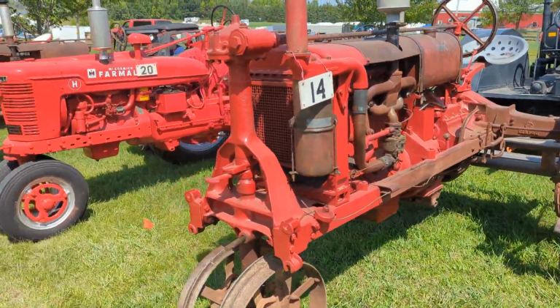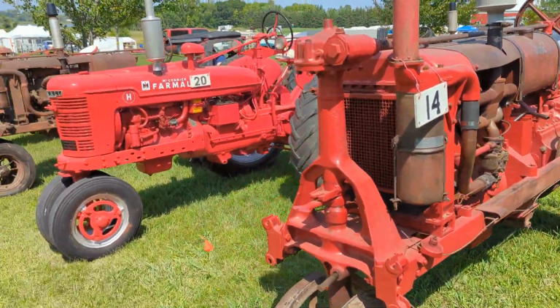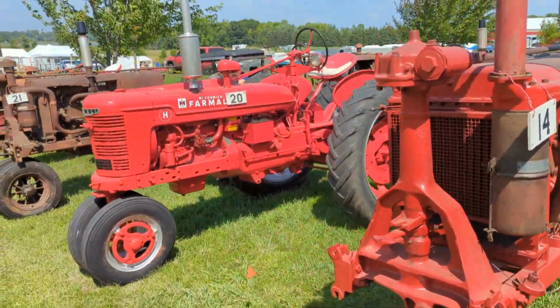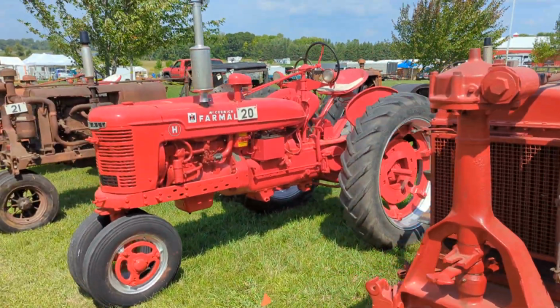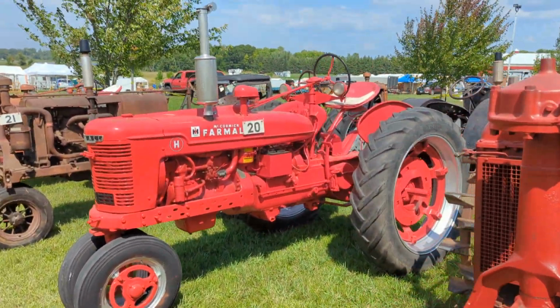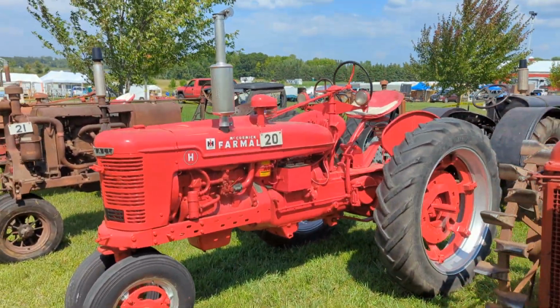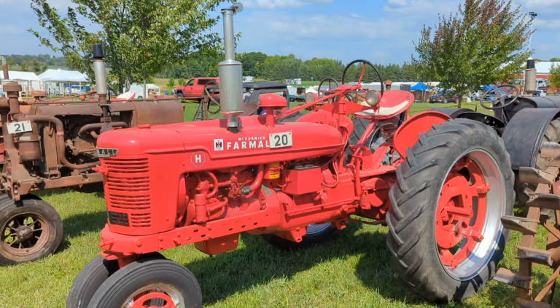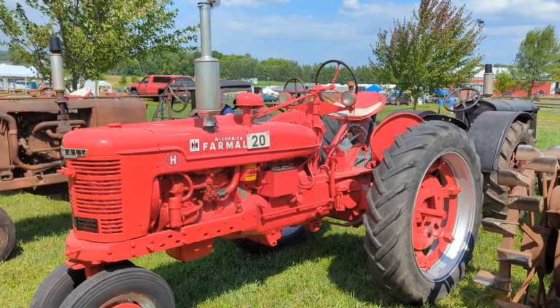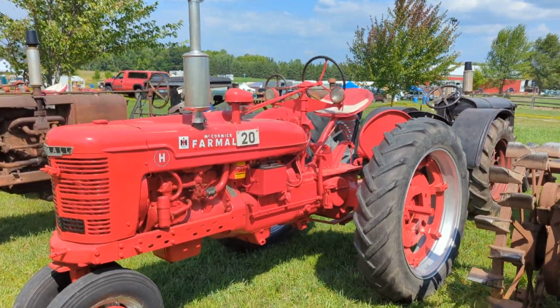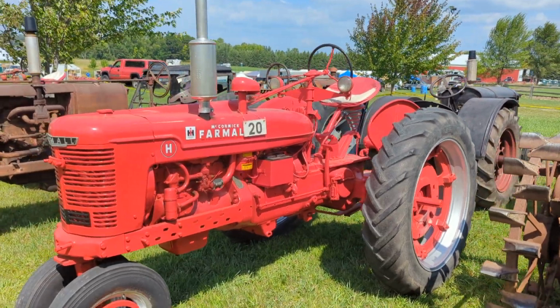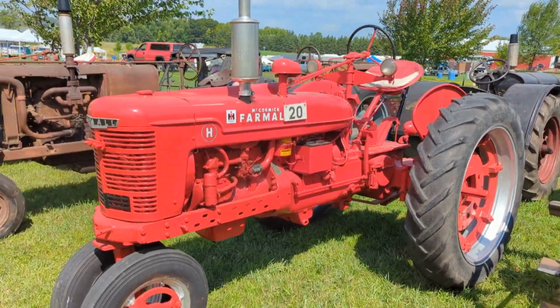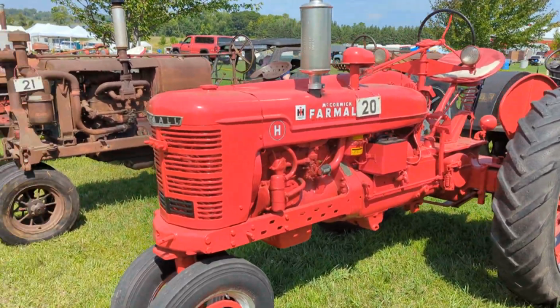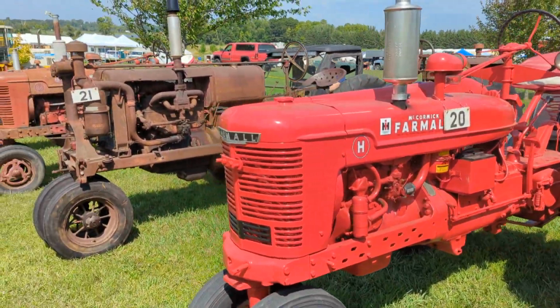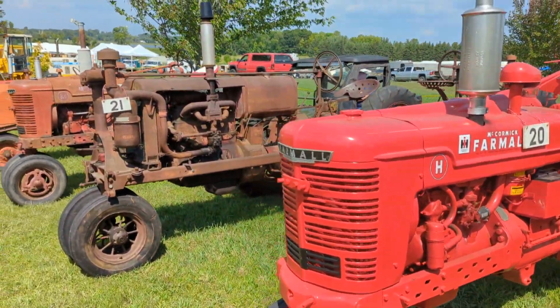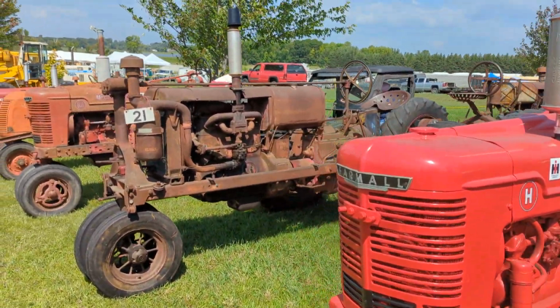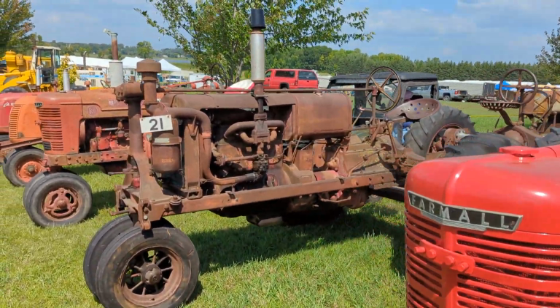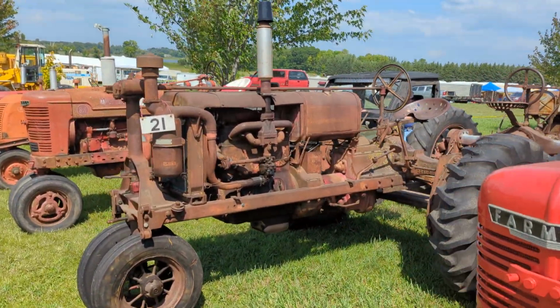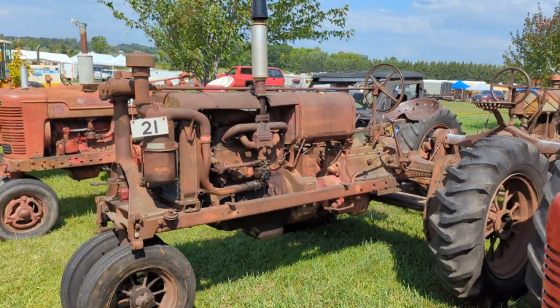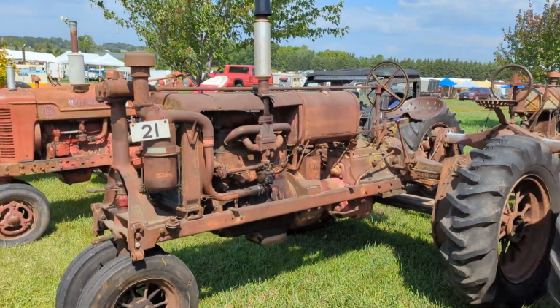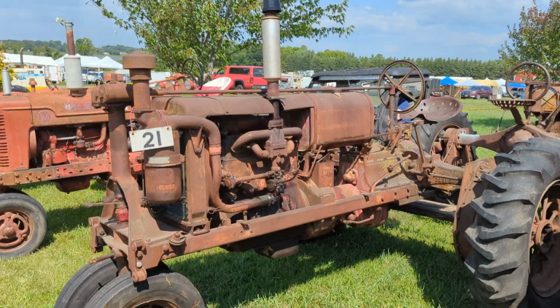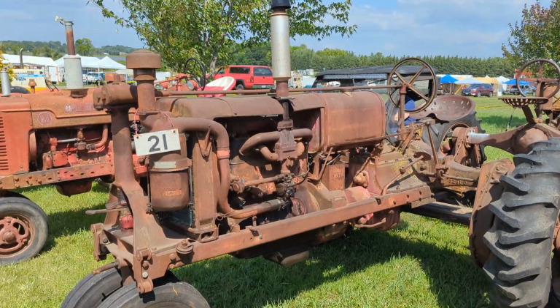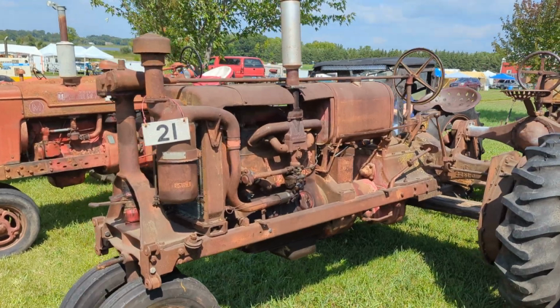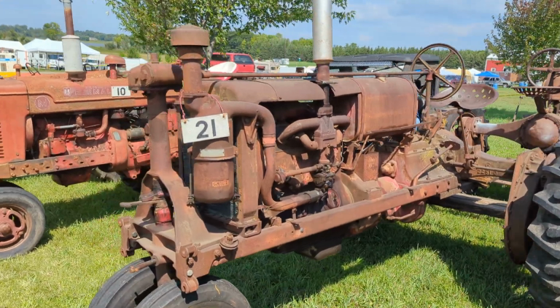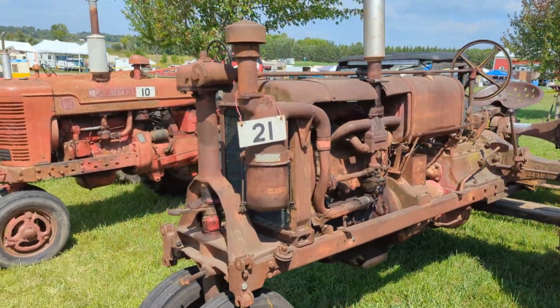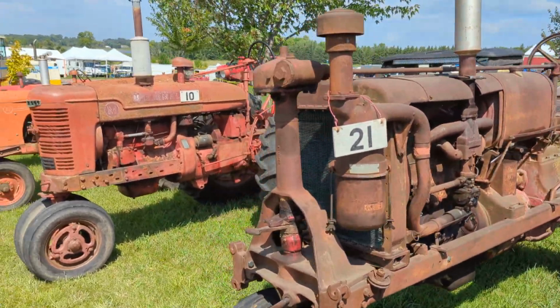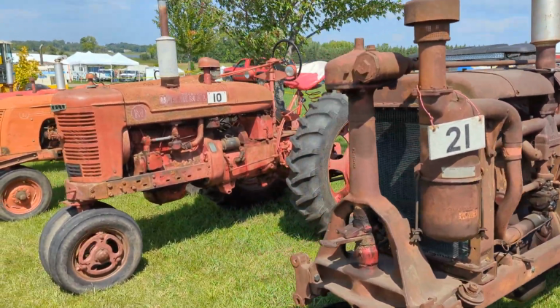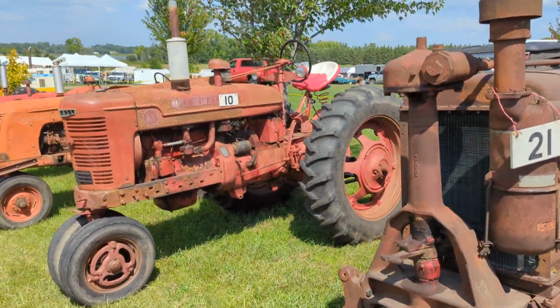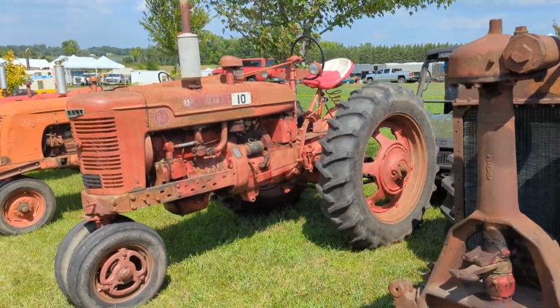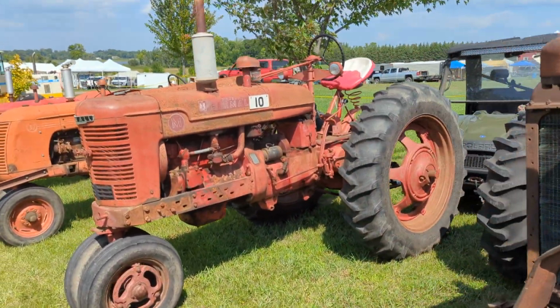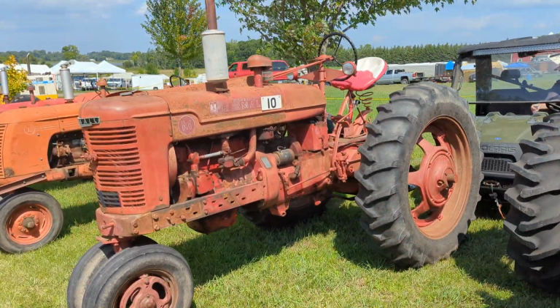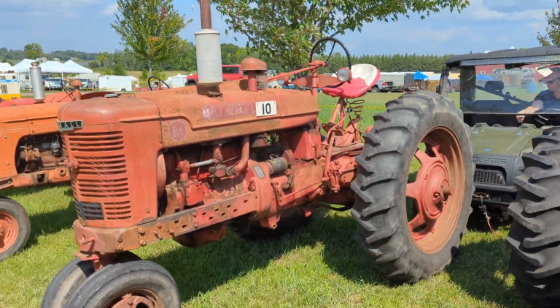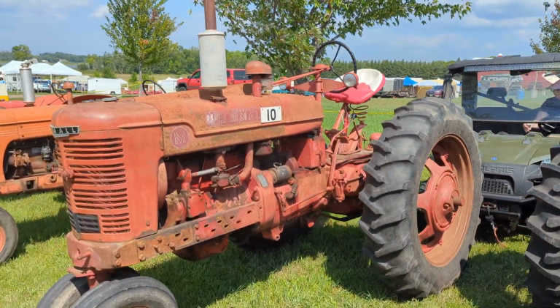Here's Nicky's 1943 Farmall H. Here's my 1935 Farmall F30. Here's a 1941 Farmall M.